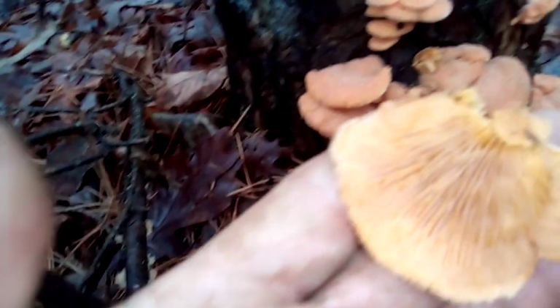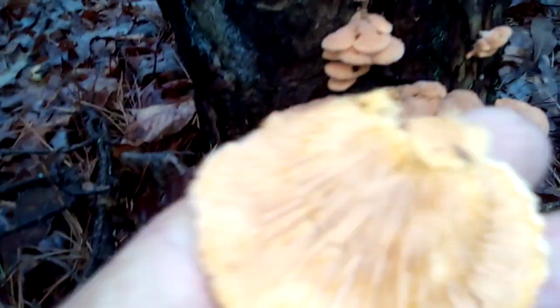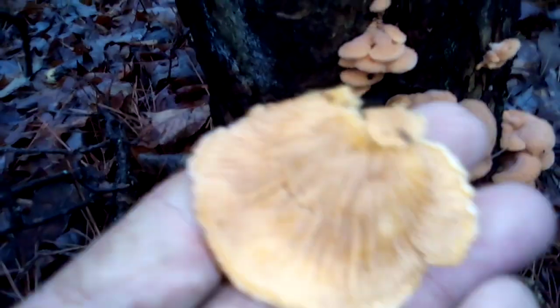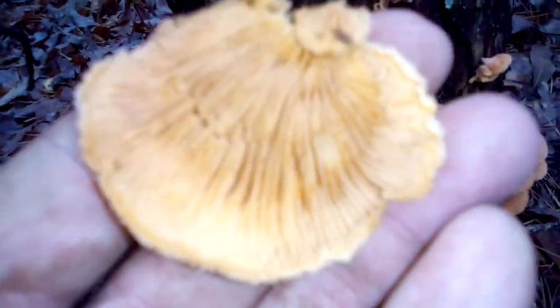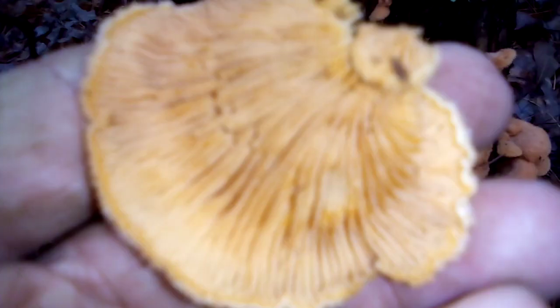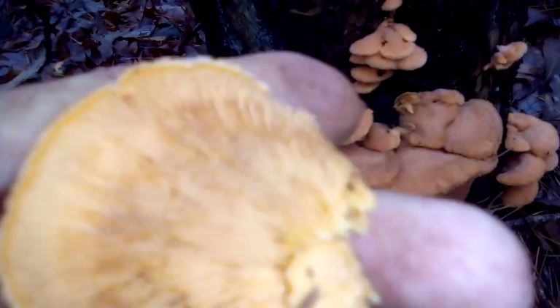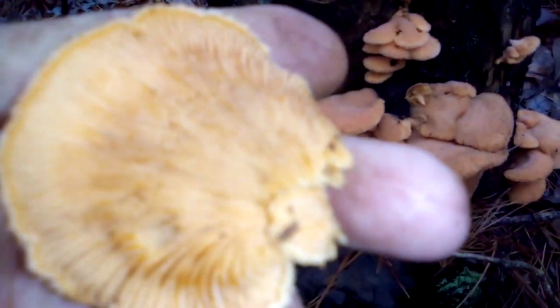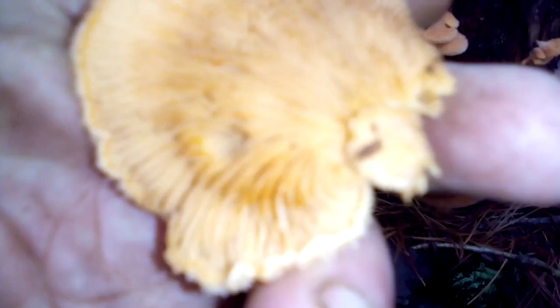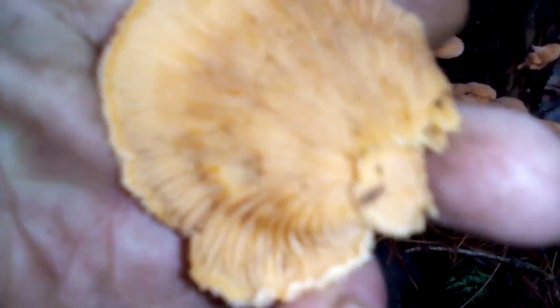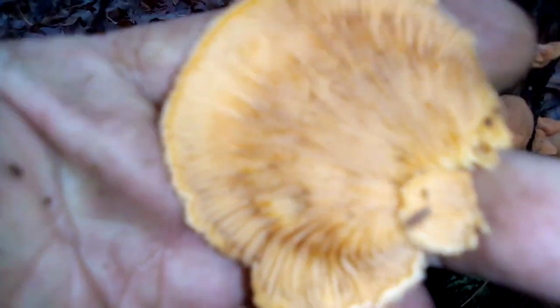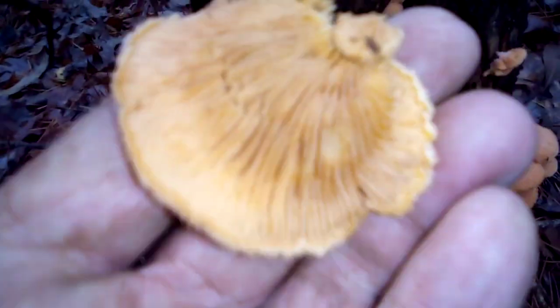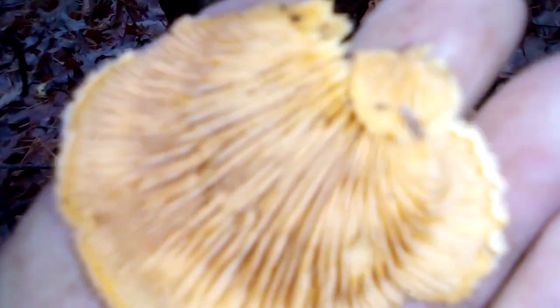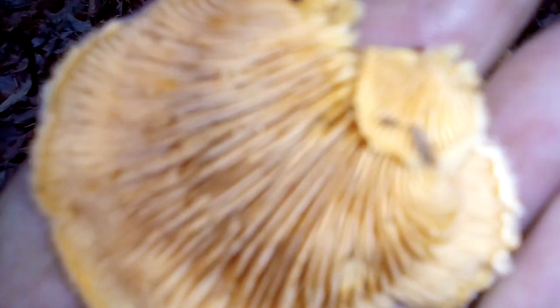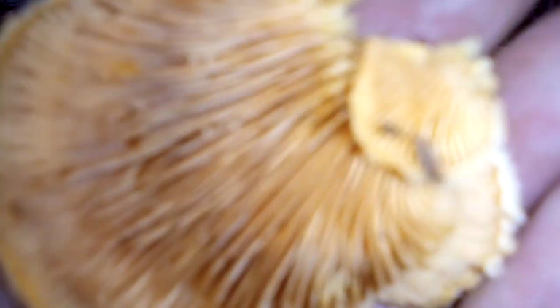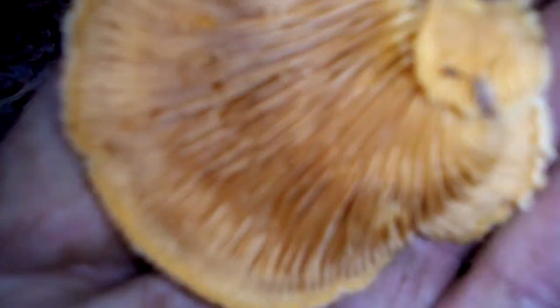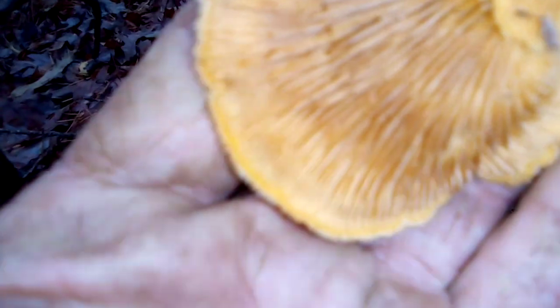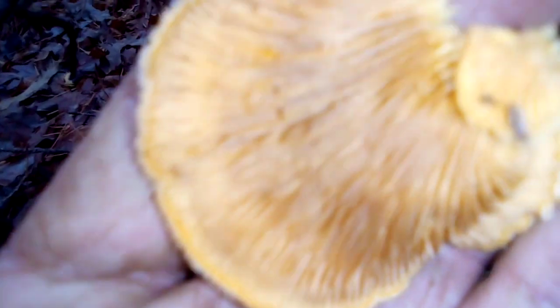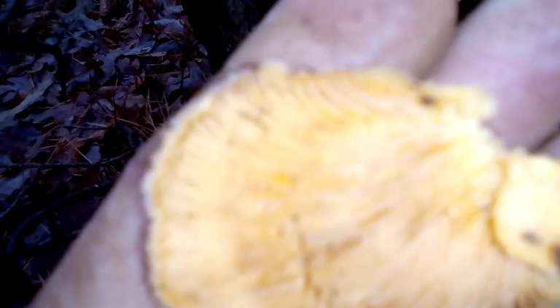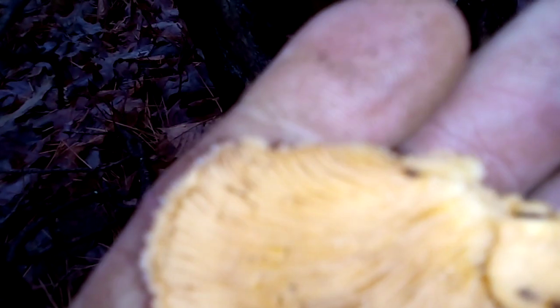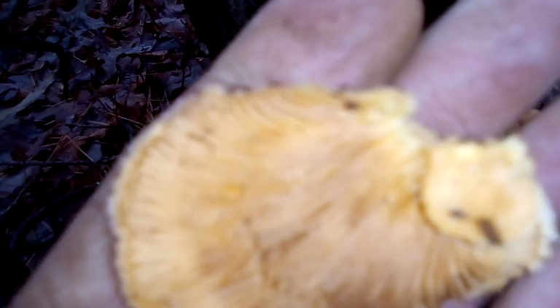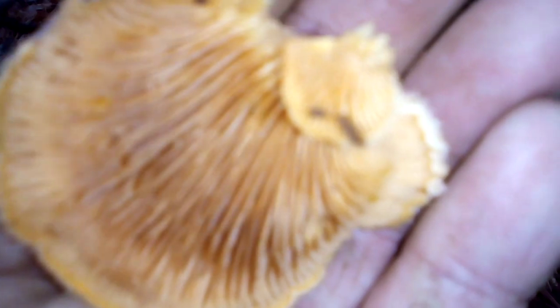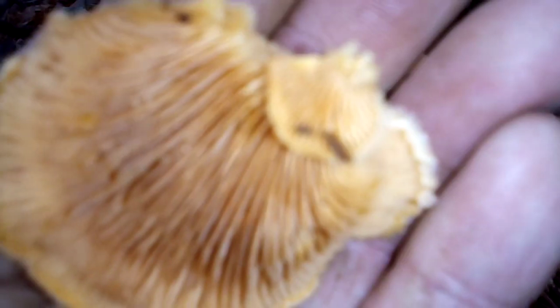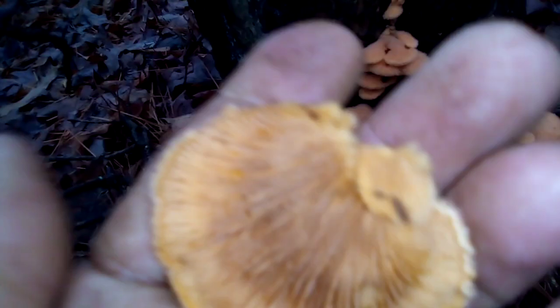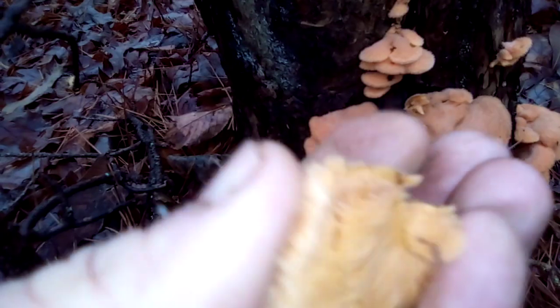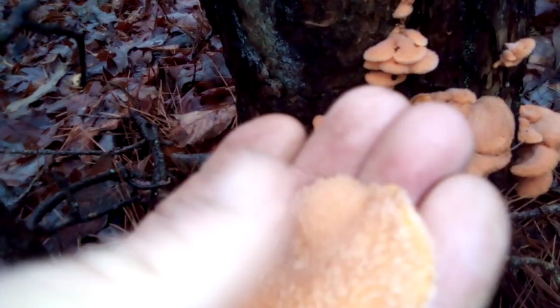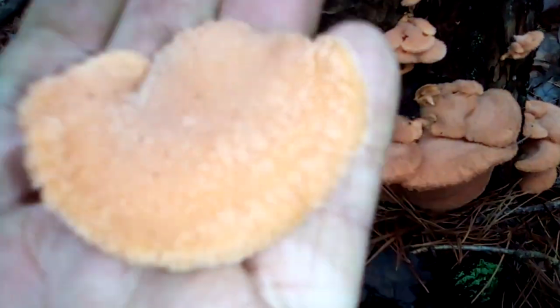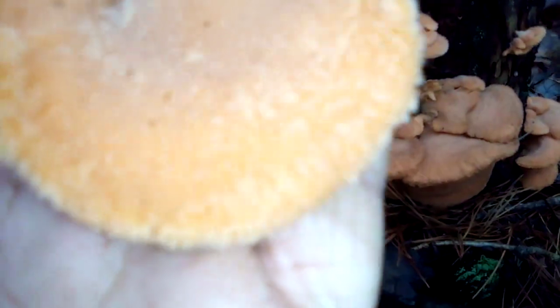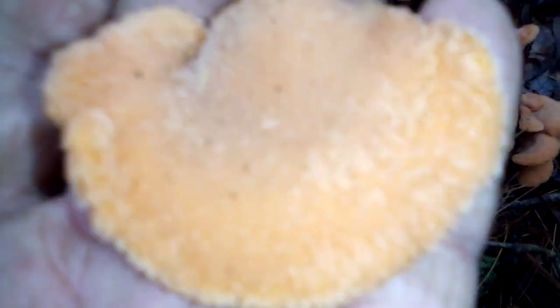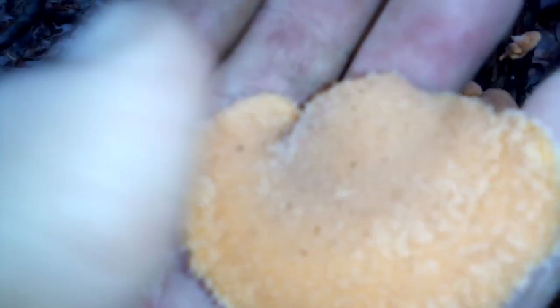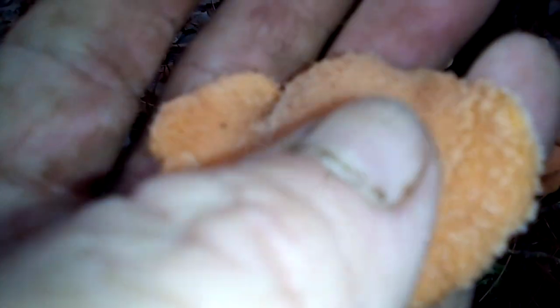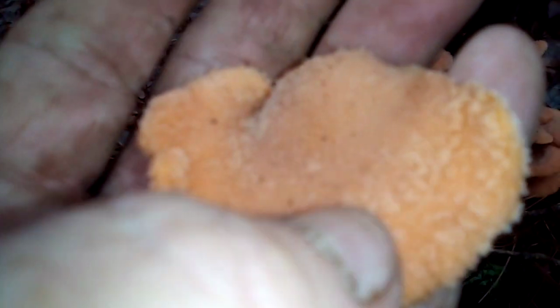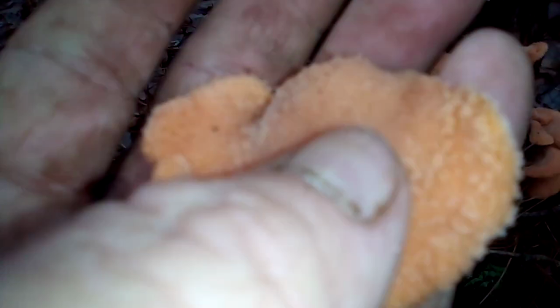You can see it has orange gills just like an oyster — the gills are the key feature. This is a non-toxic mushroom and the cap is very fuzzy.